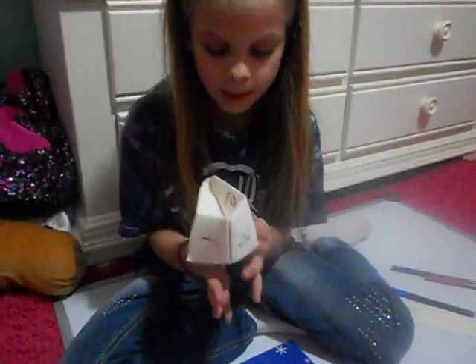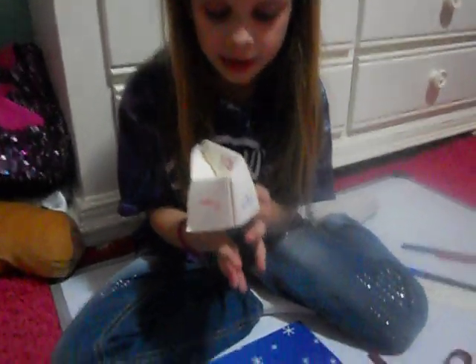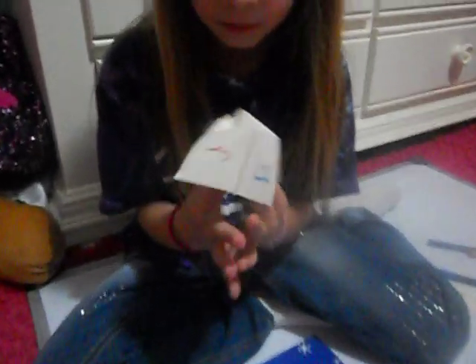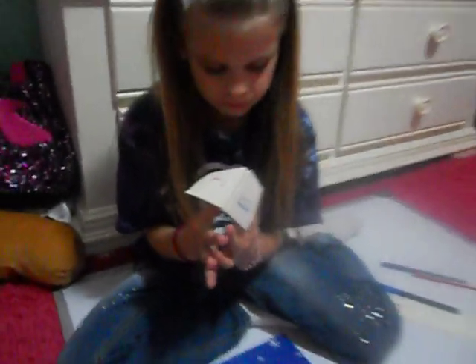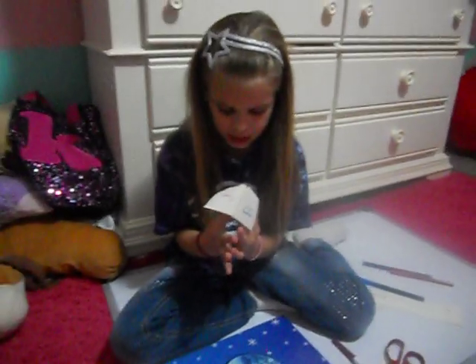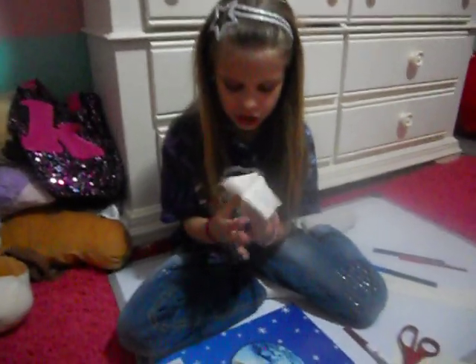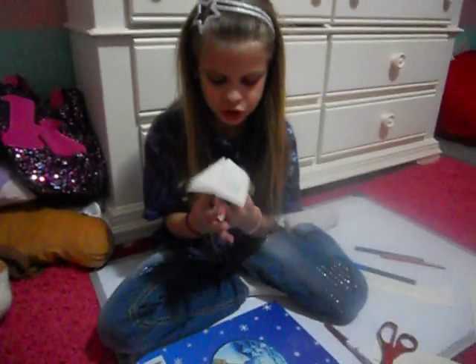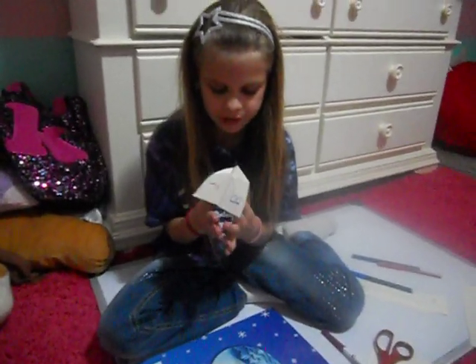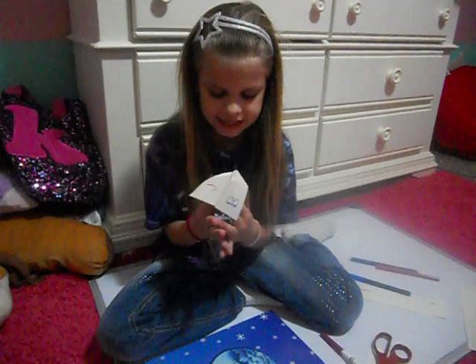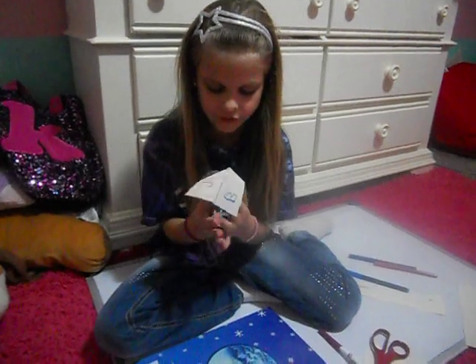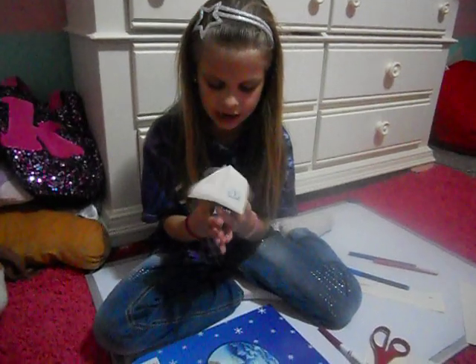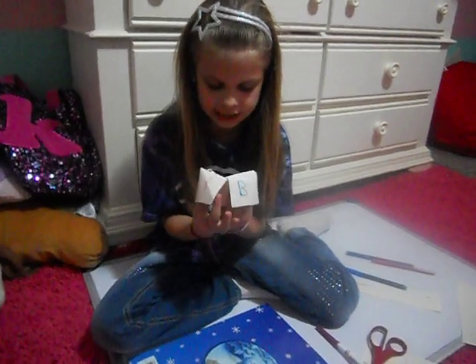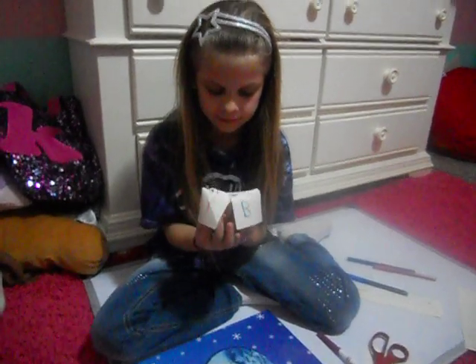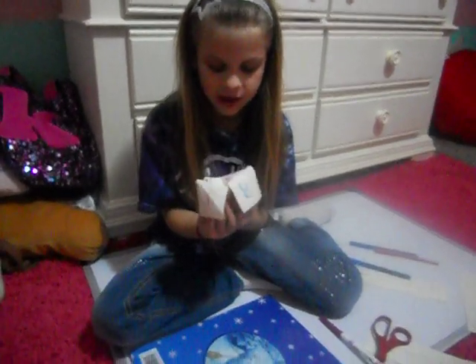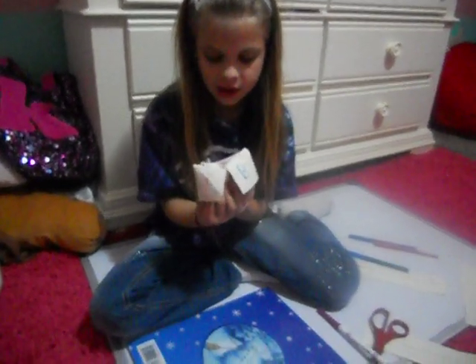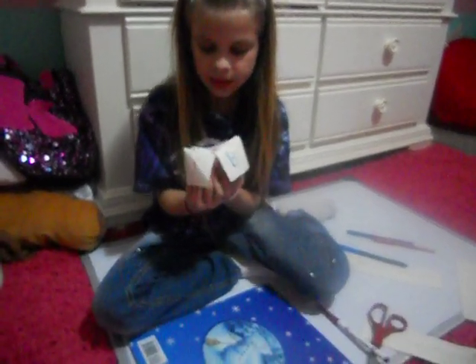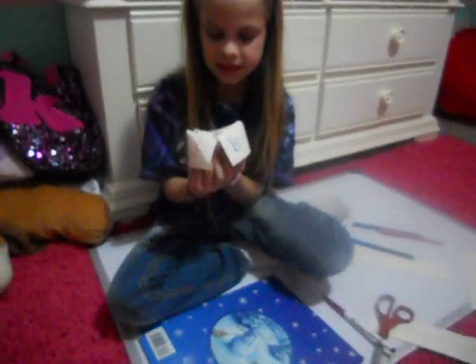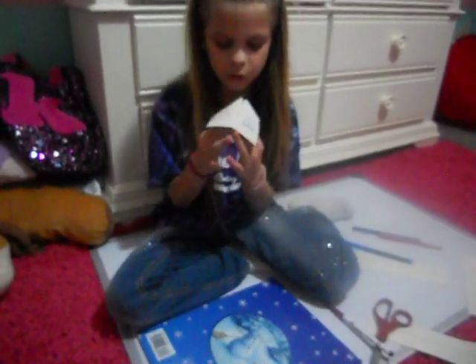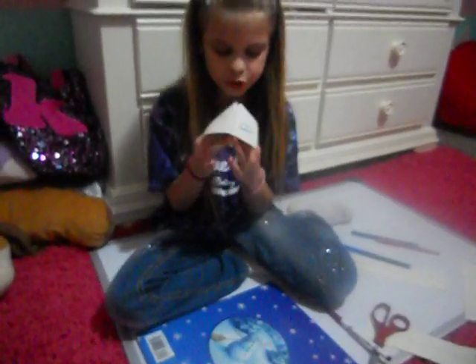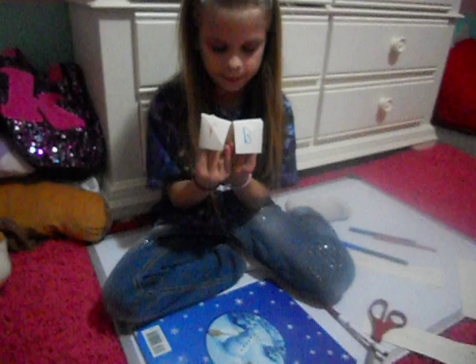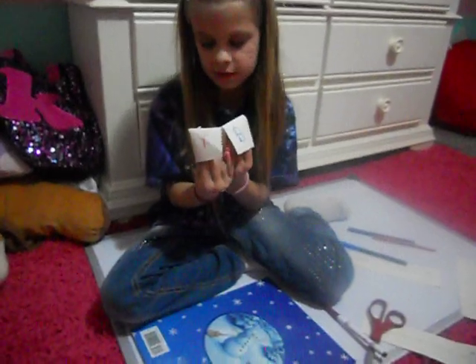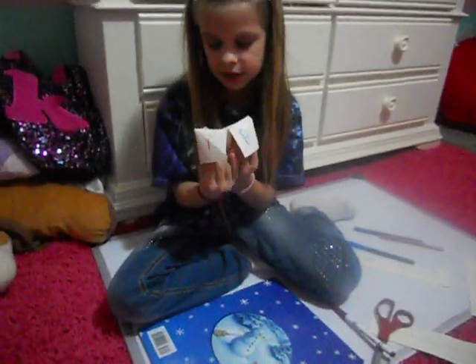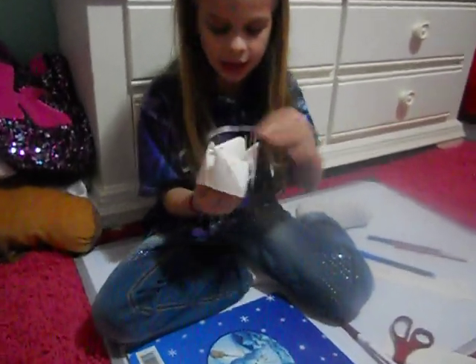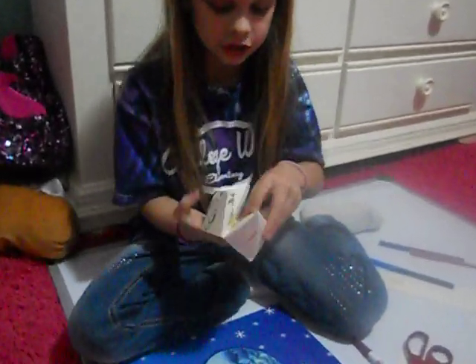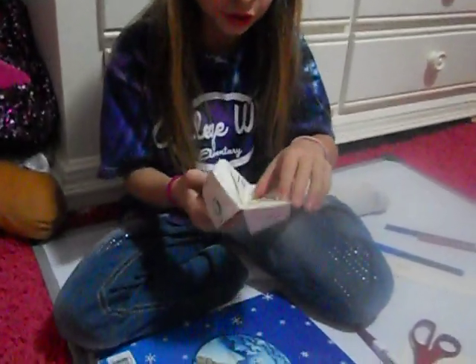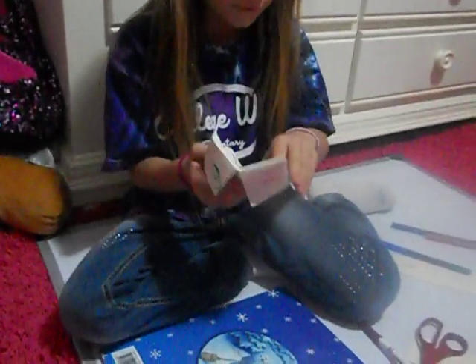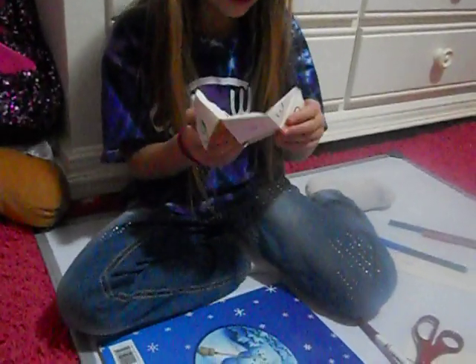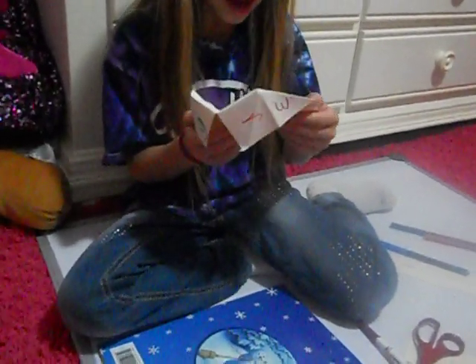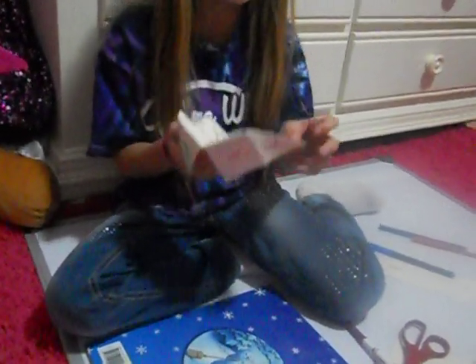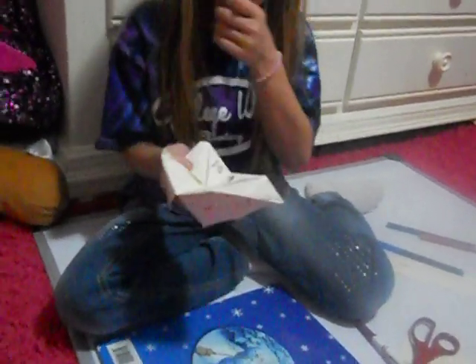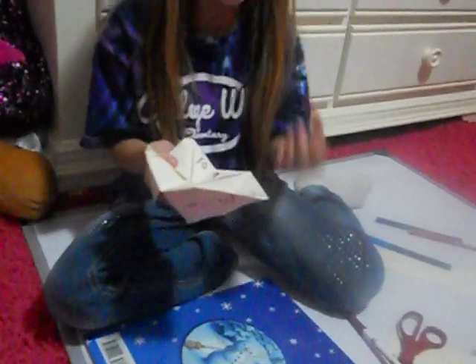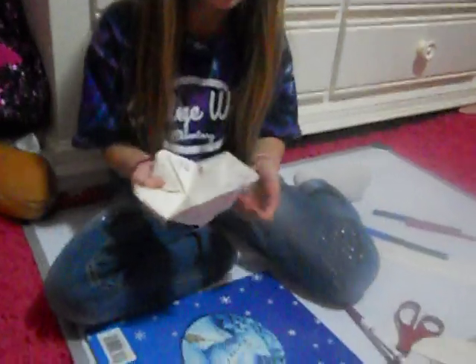And then ten. One, two, three, four, five, six, seven, eight, nine, ten. And then they say three — one, two, three. And then they say three again, so then you fold it like that. And then you'd say: you're cool.